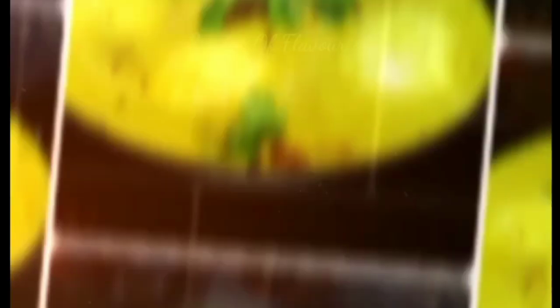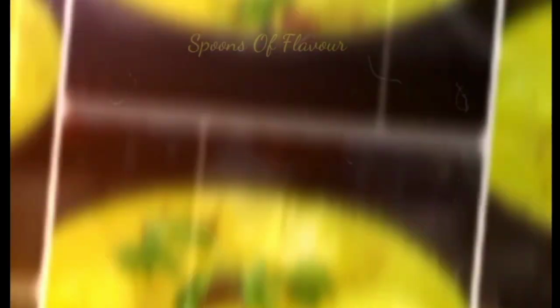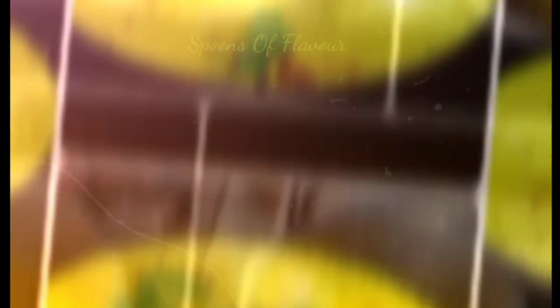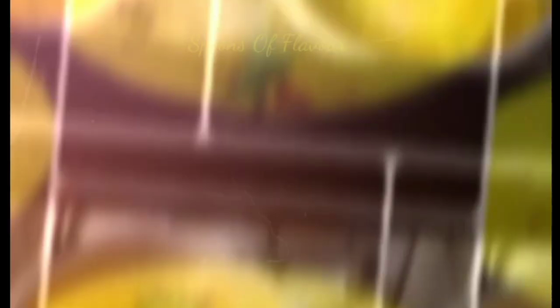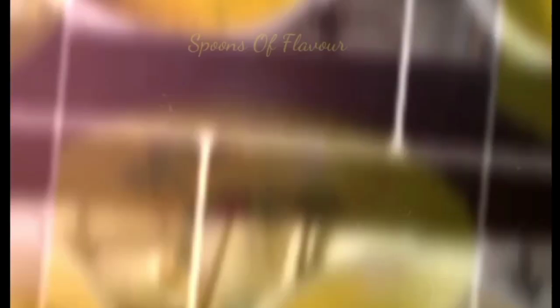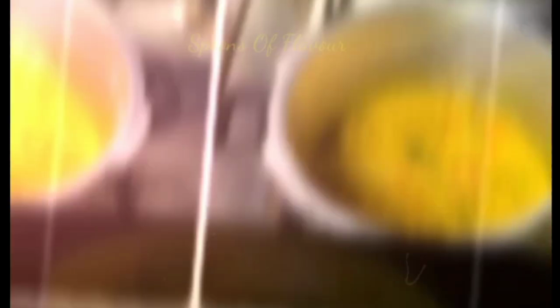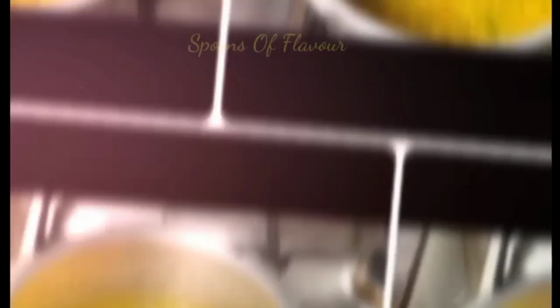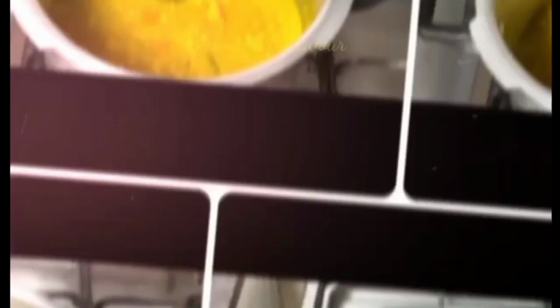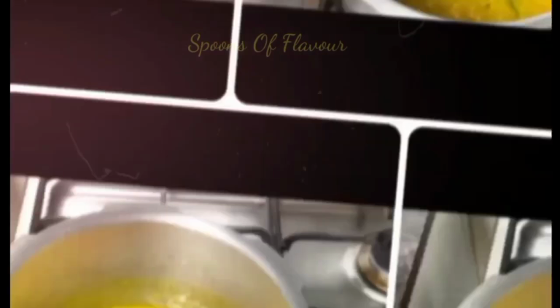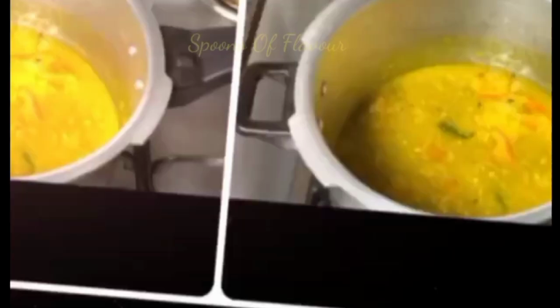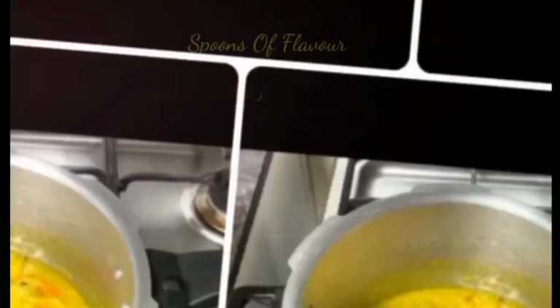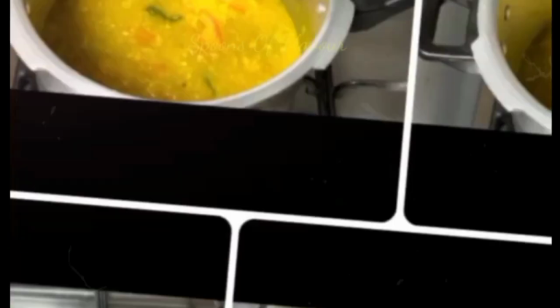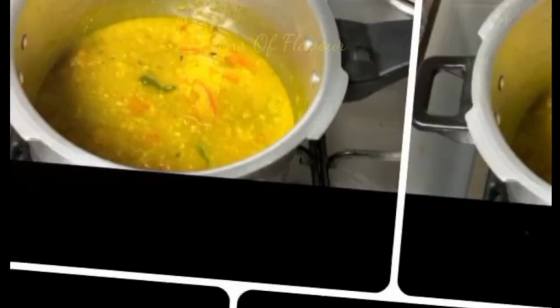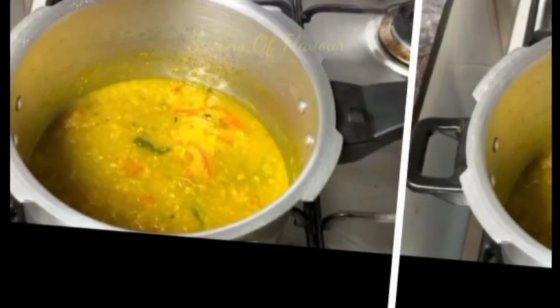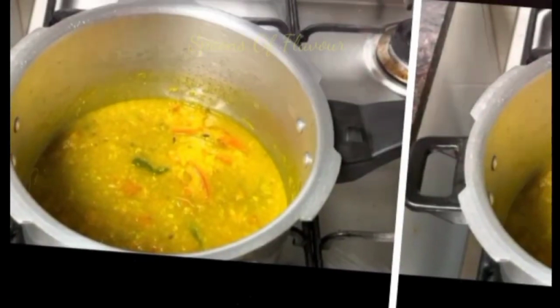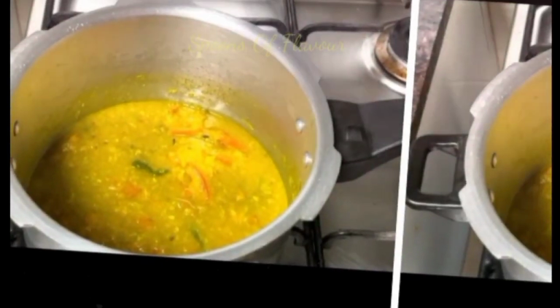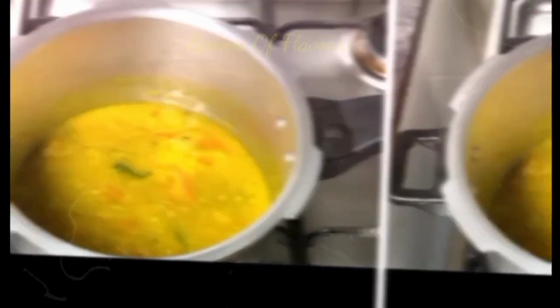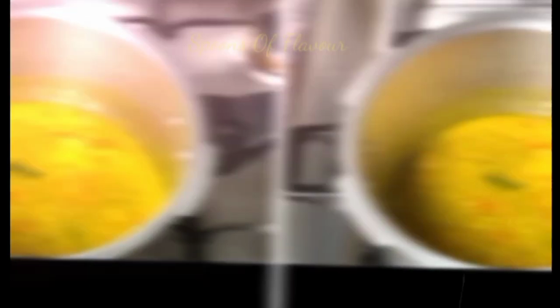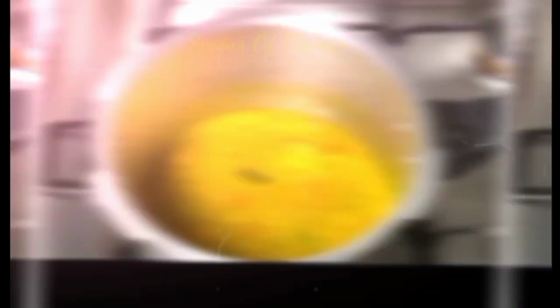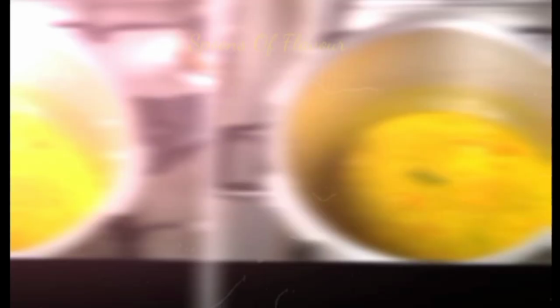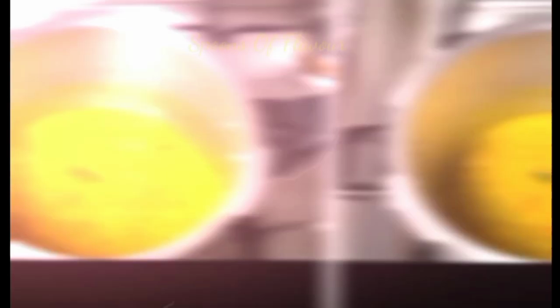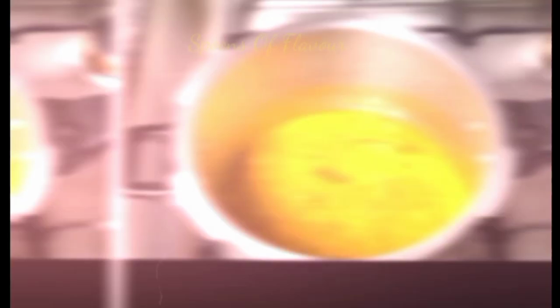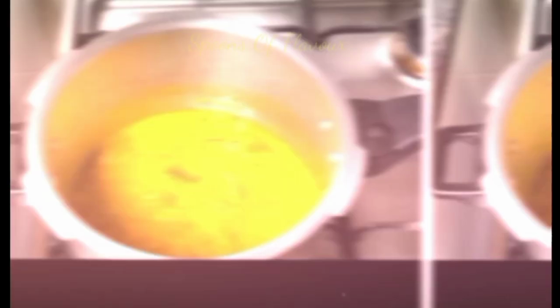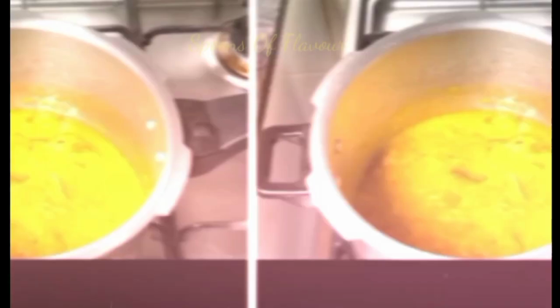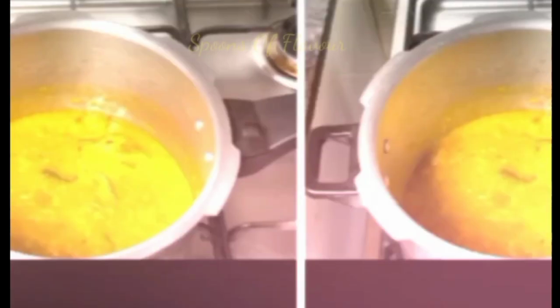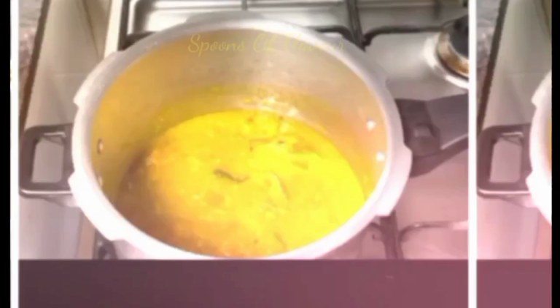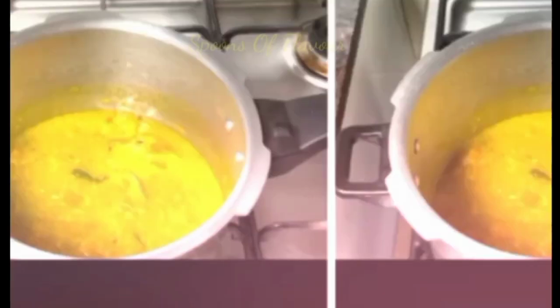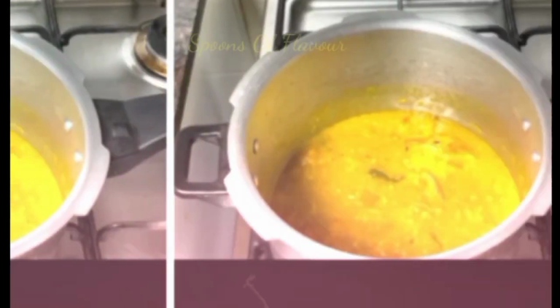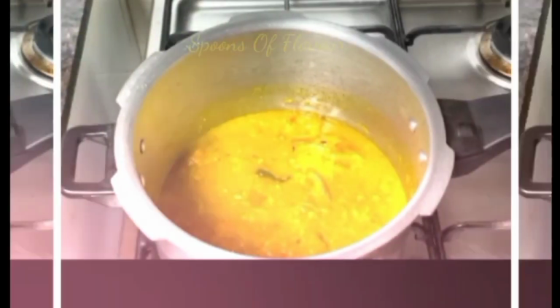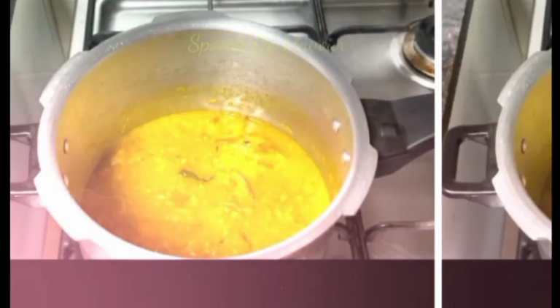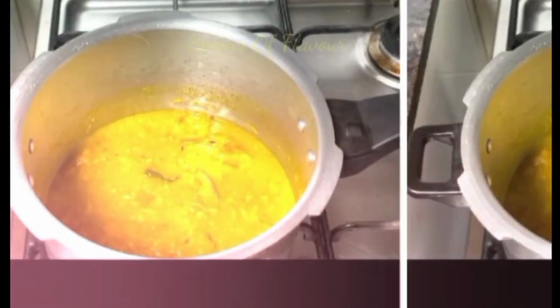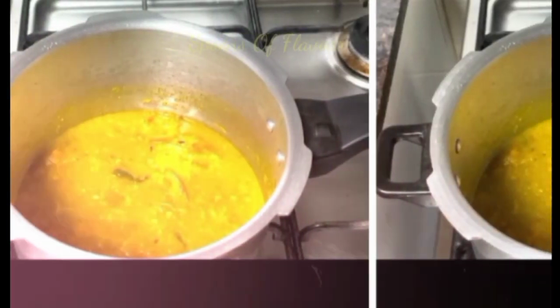Hello friends, welcome to this video. I am going to show you a great recipe. We have a very tasty recipe for our food.